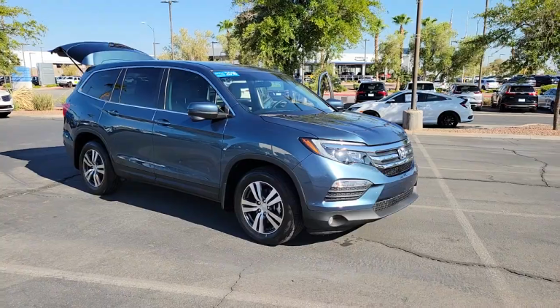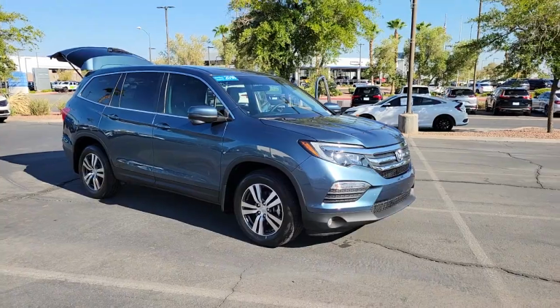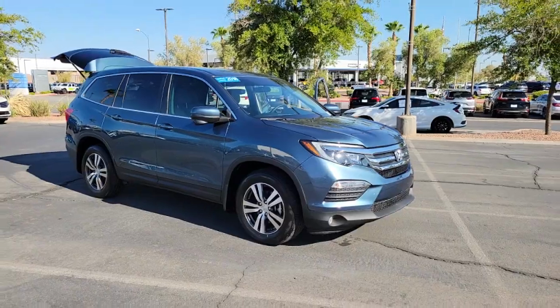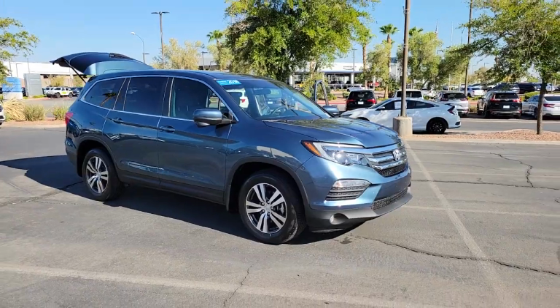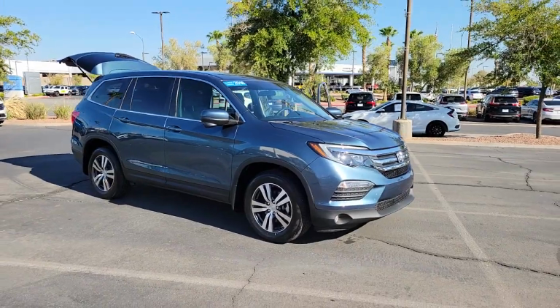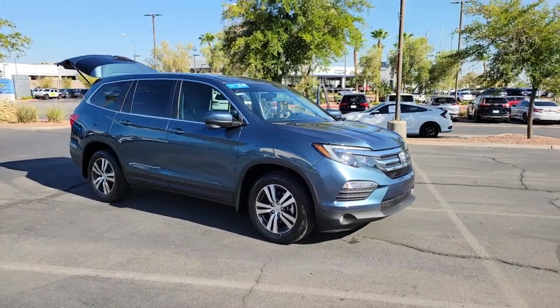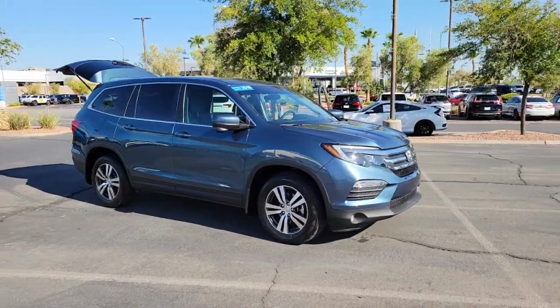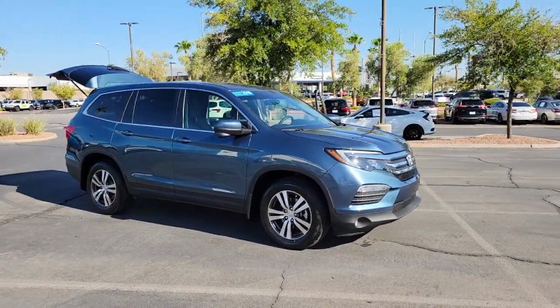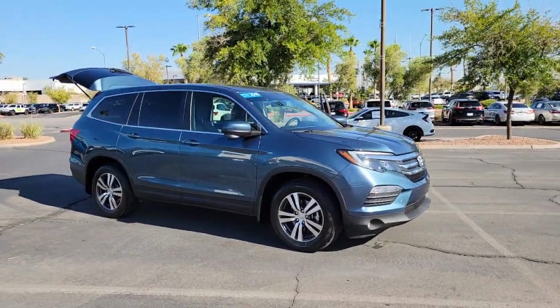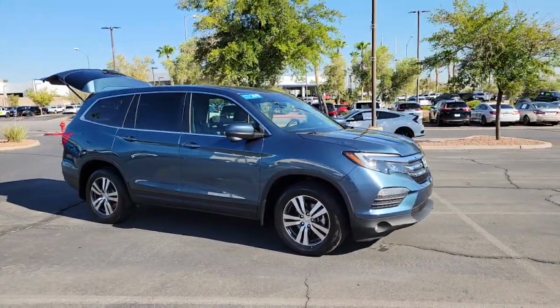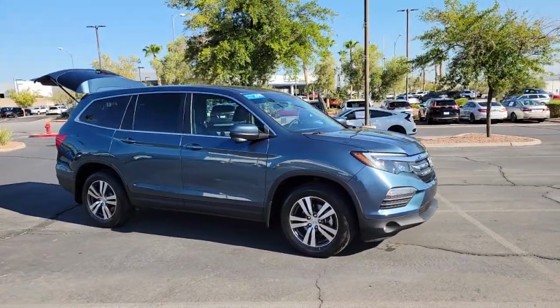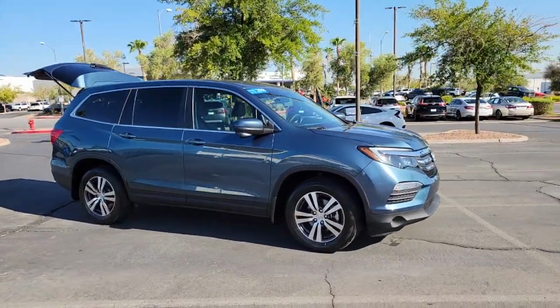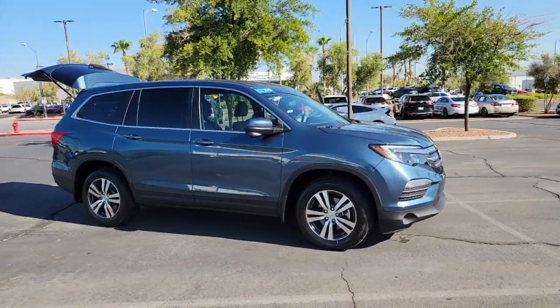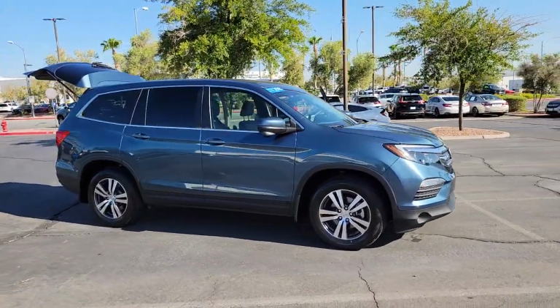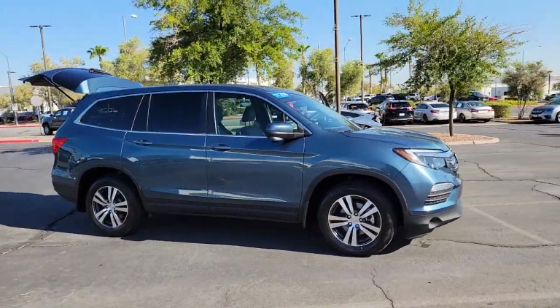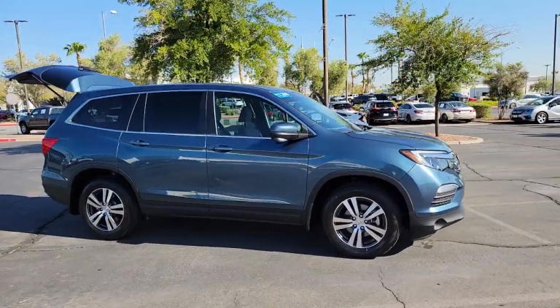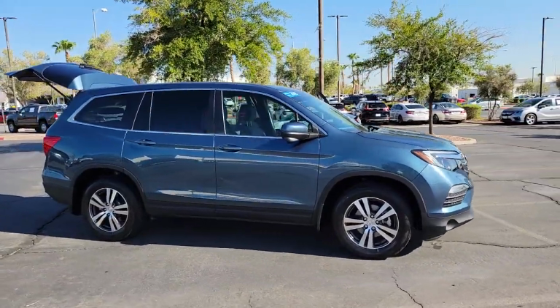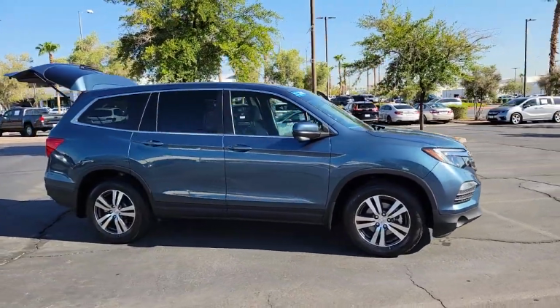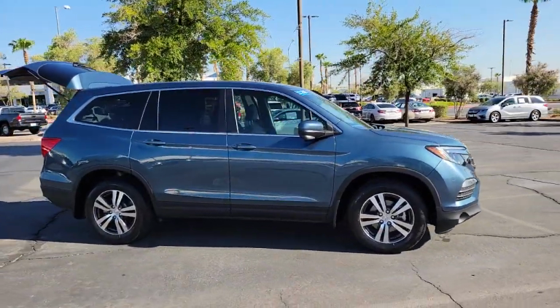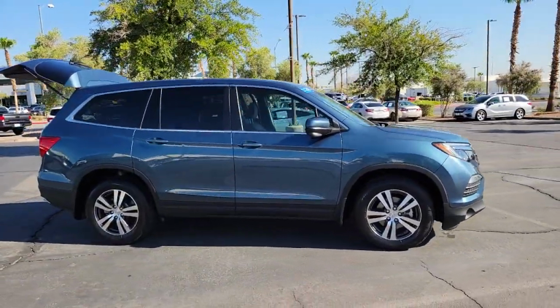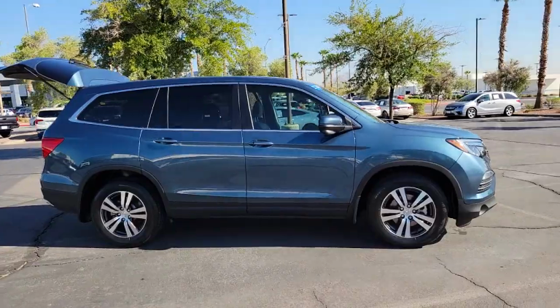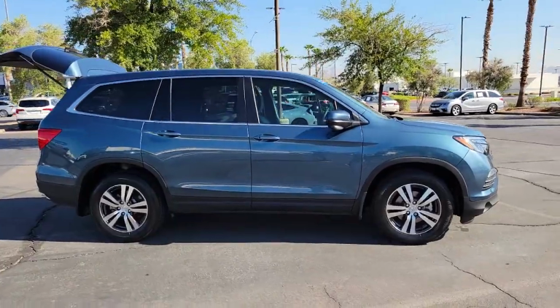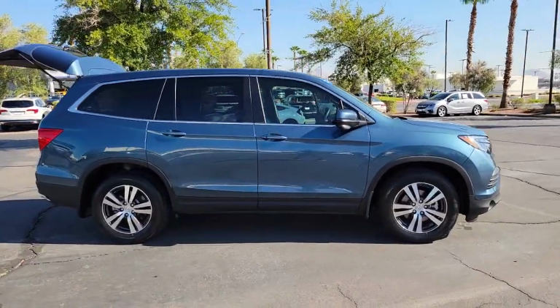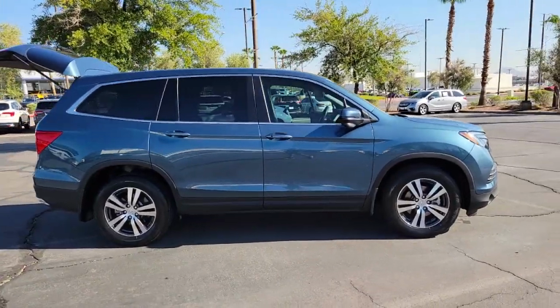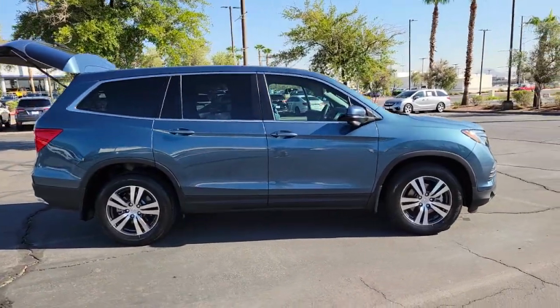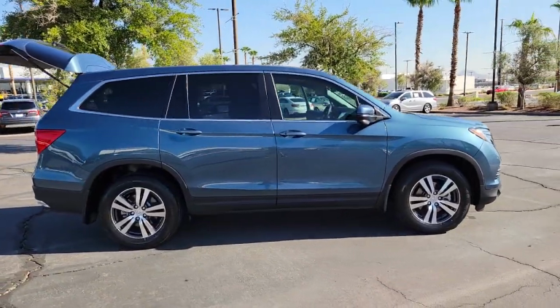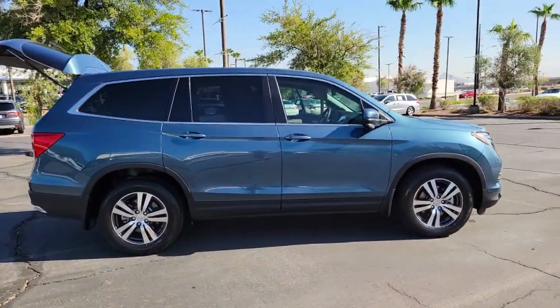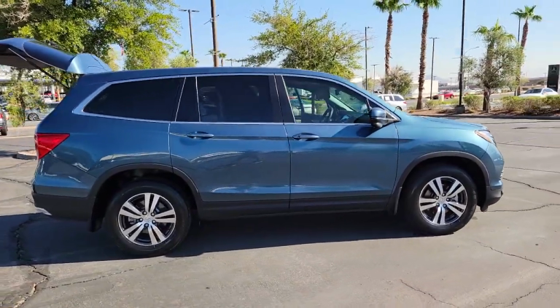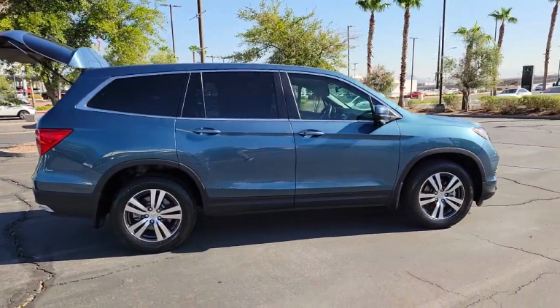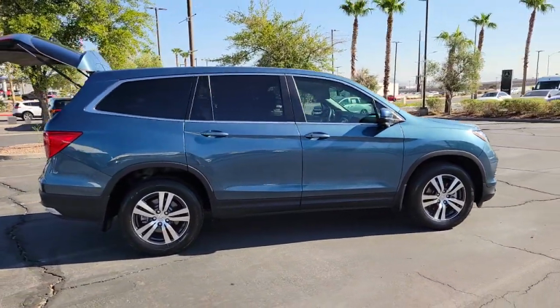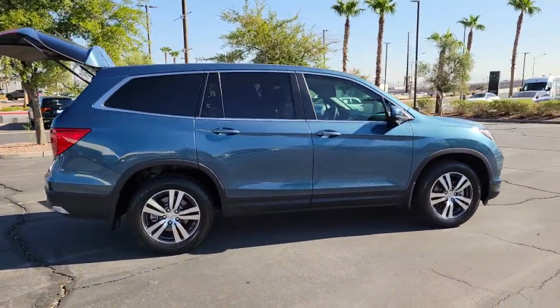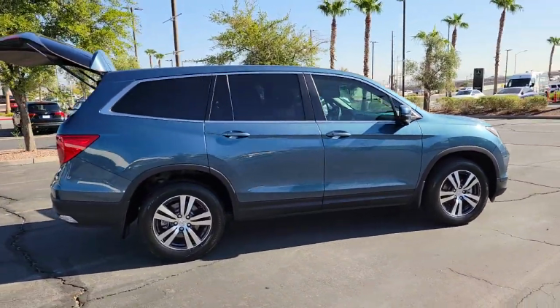Enjoy the view of this 2018 Honda Pilot. This vehicle still has fewer than 30,000 miles on the clock, so it won't last long.